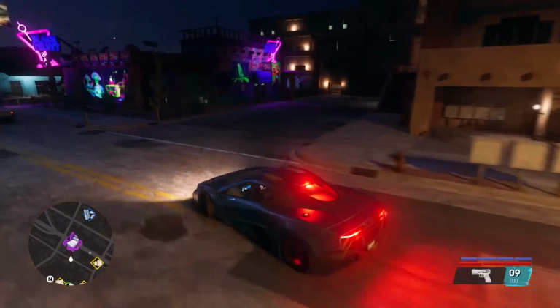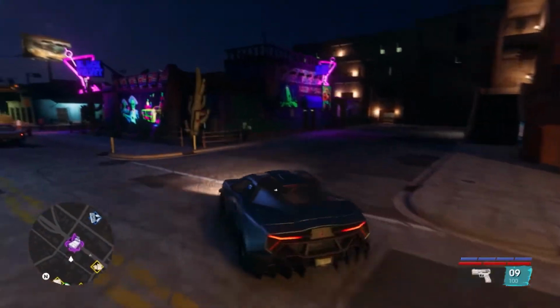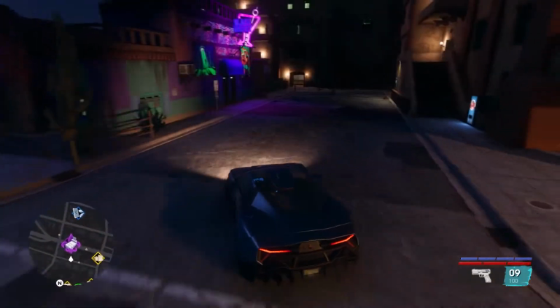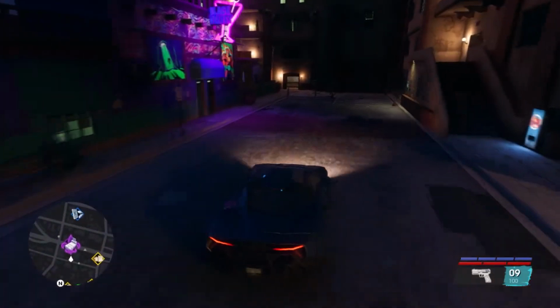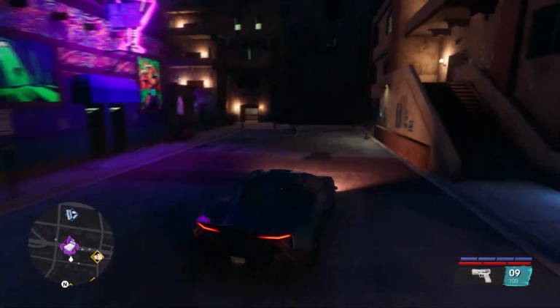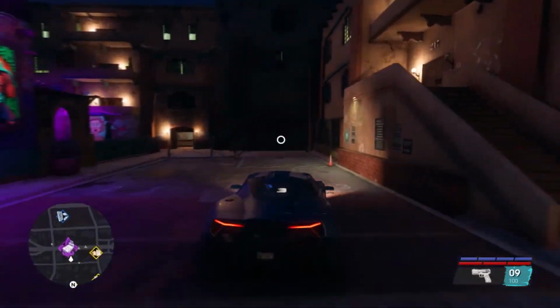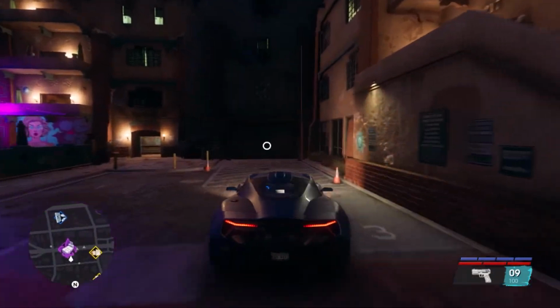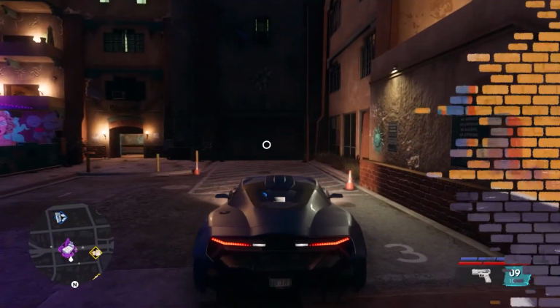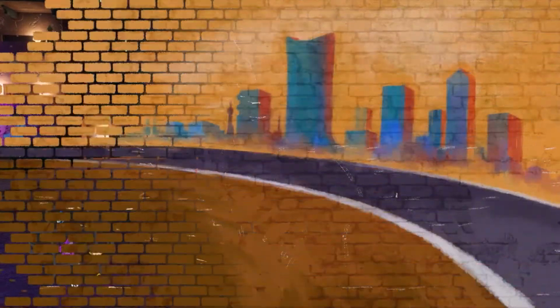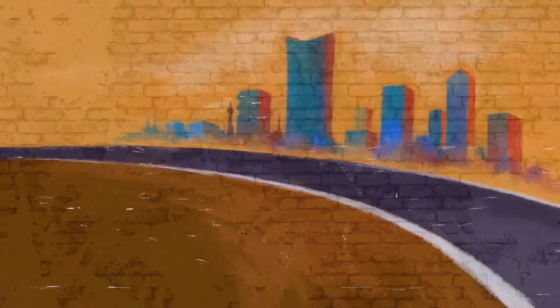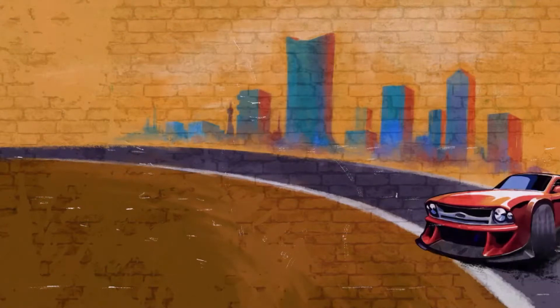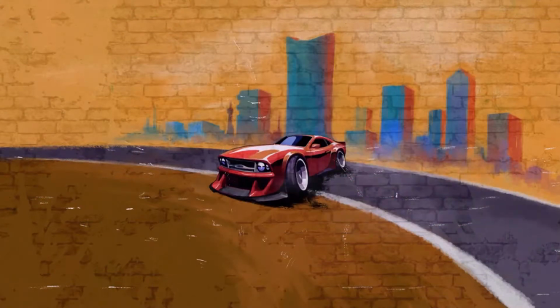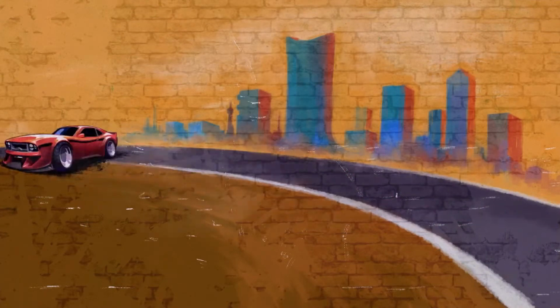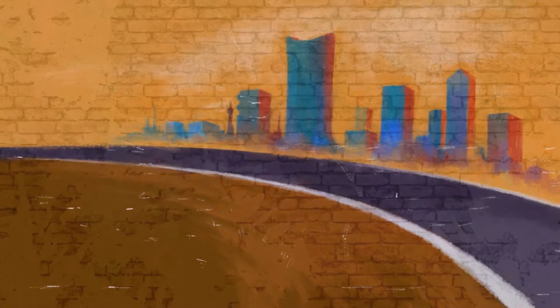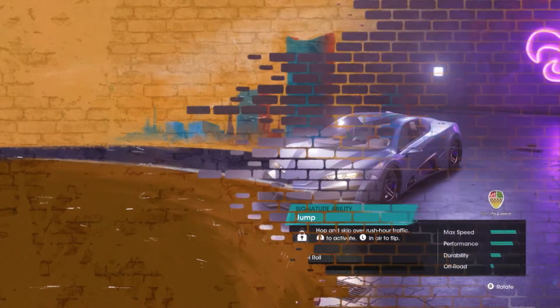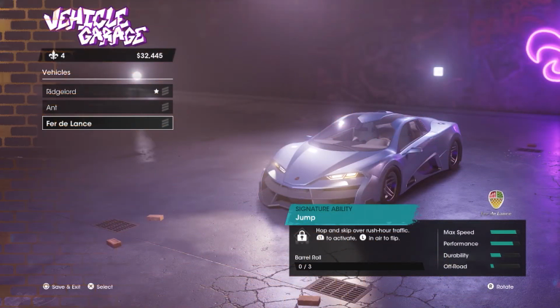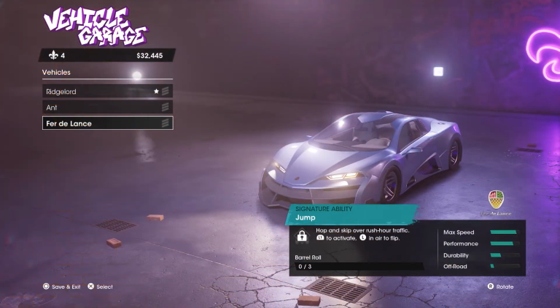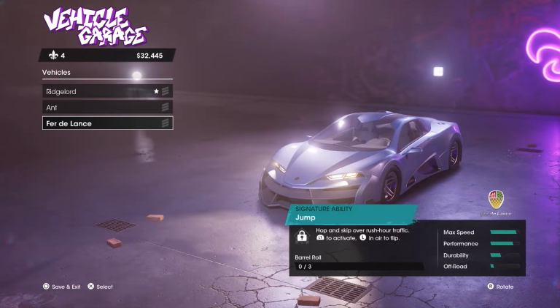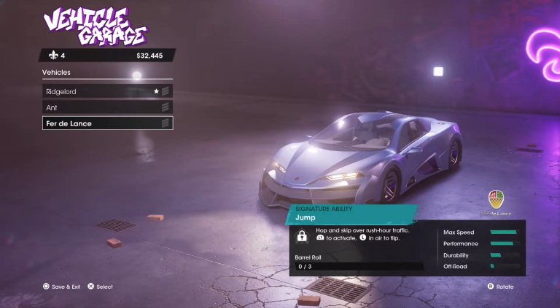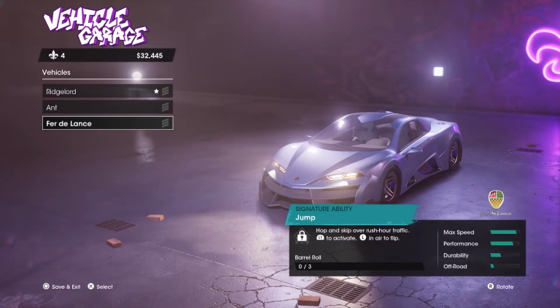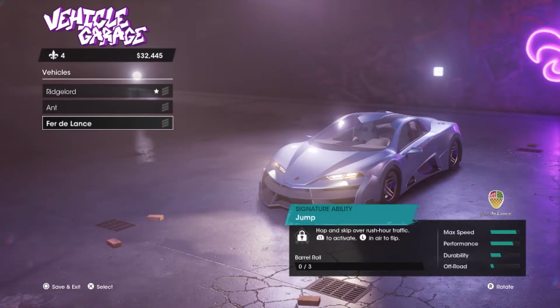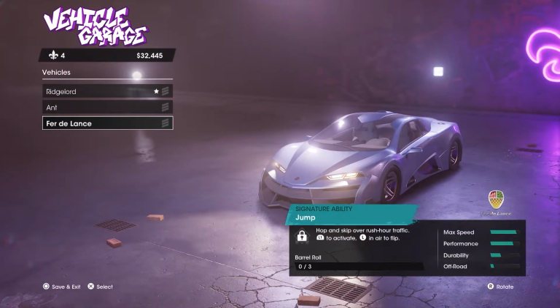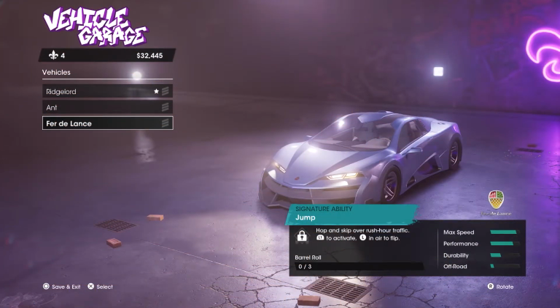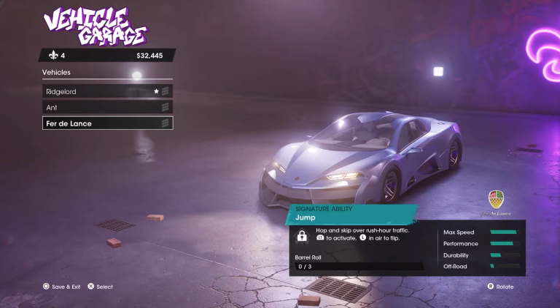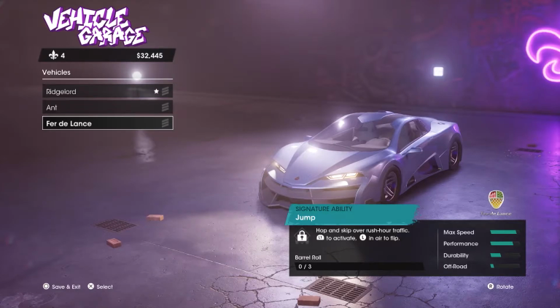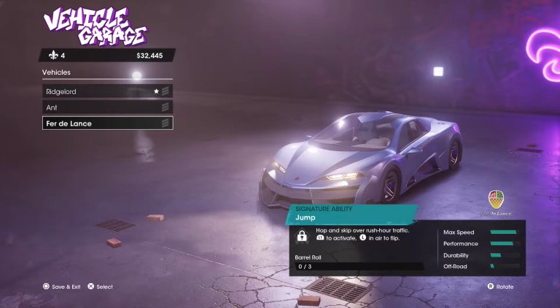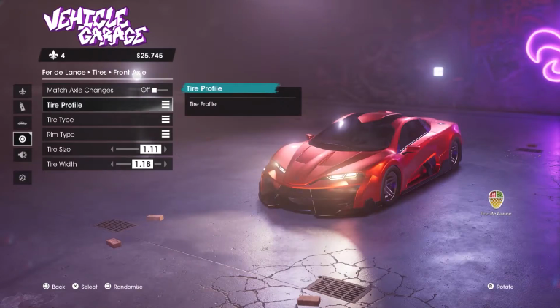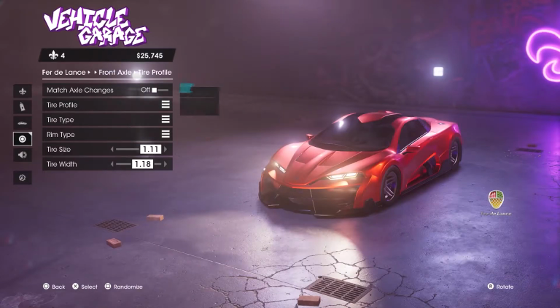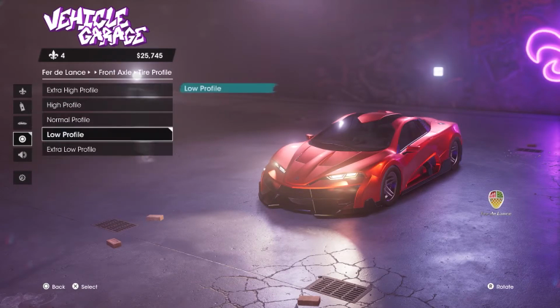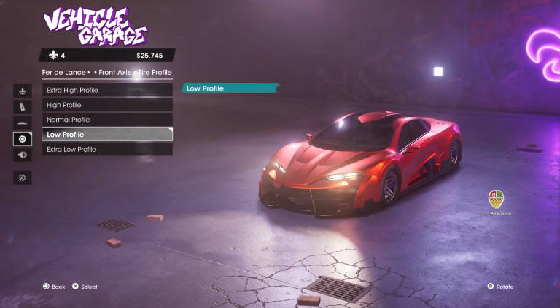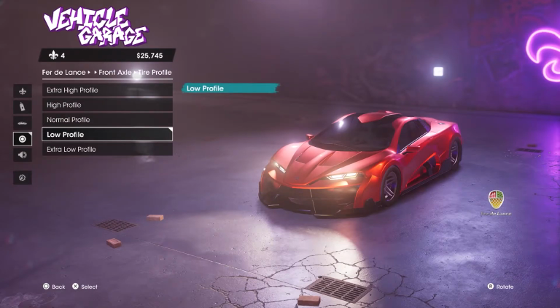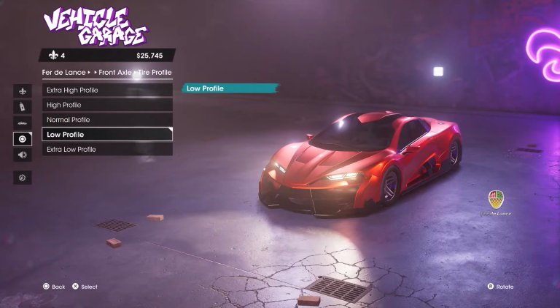Once you arrive at your apartment, drive it into your garage and you'll be taken into the garage screen. Here you can see that the vehicle you have collected is now stored in your garage and you can start customising it.